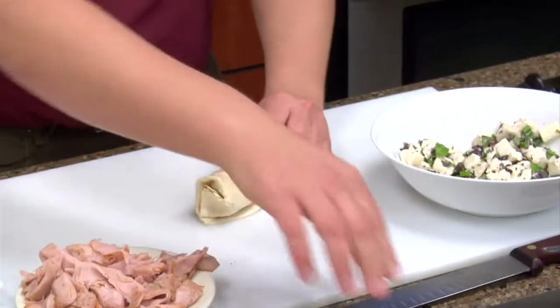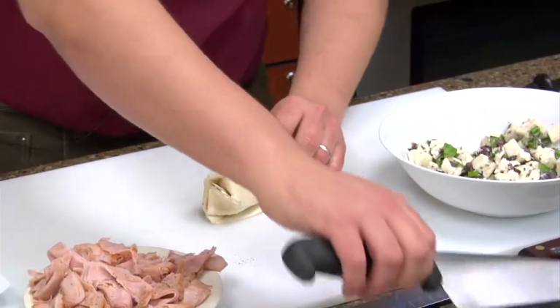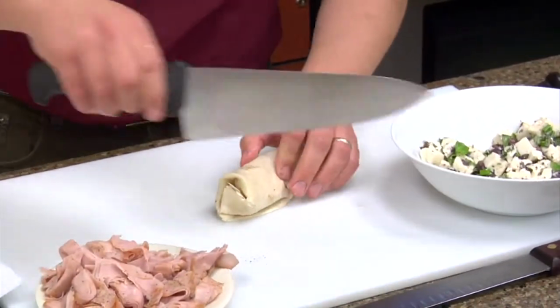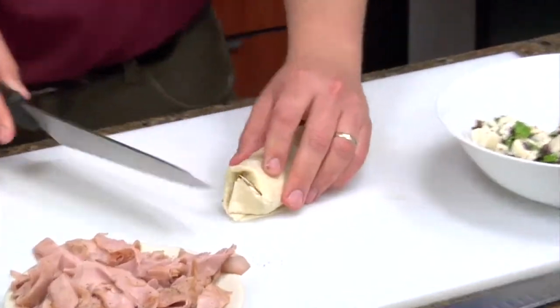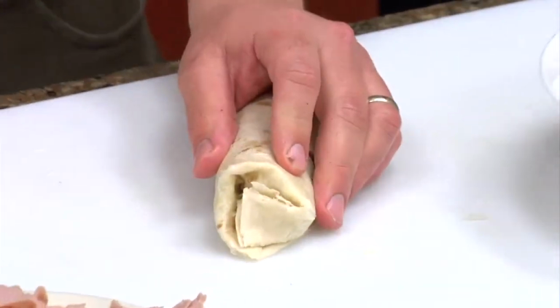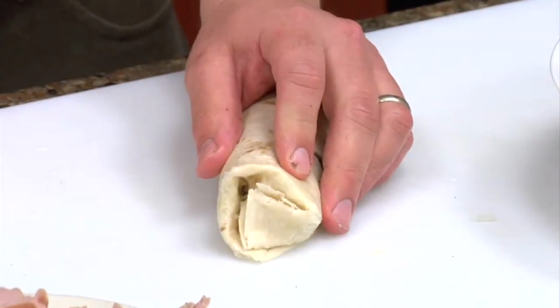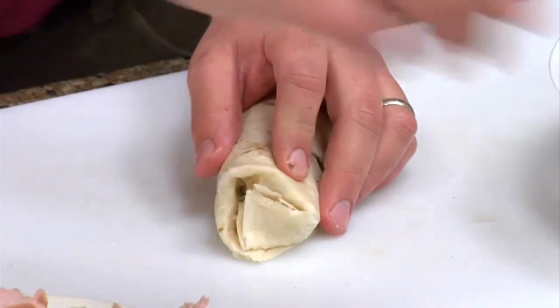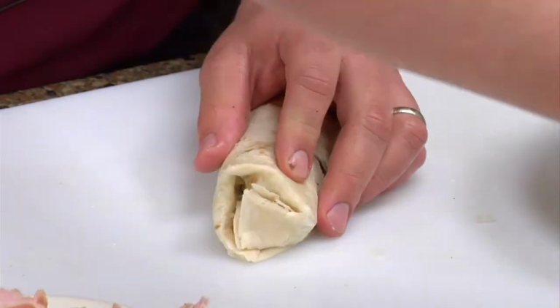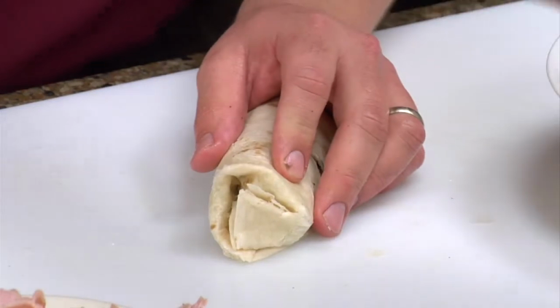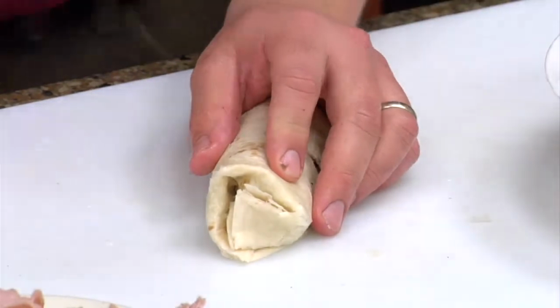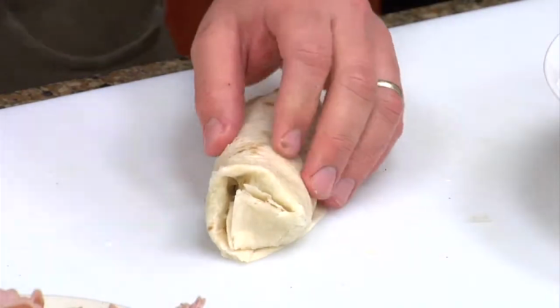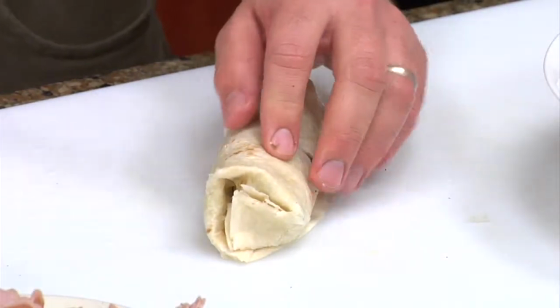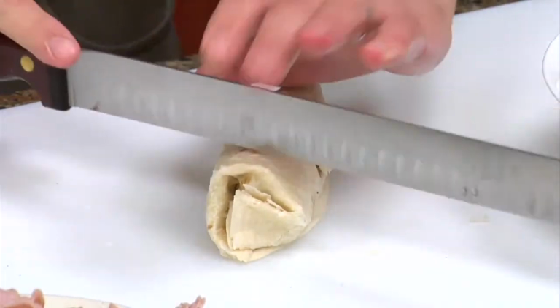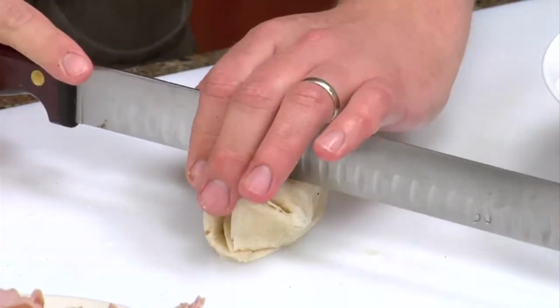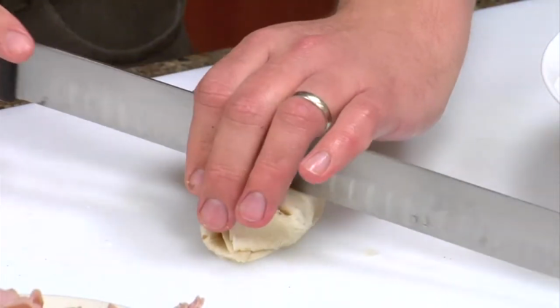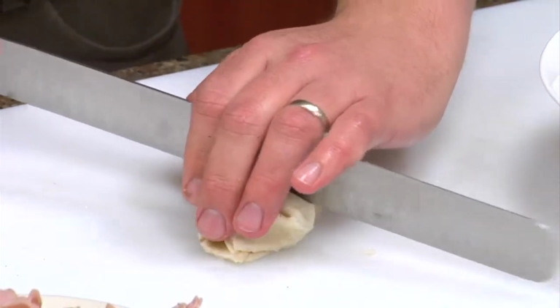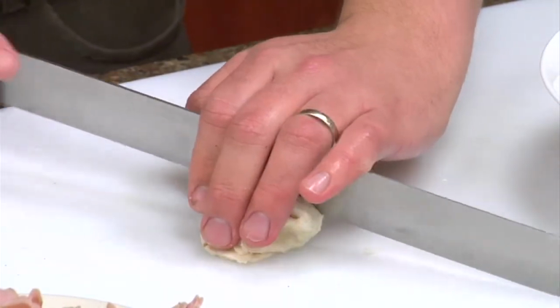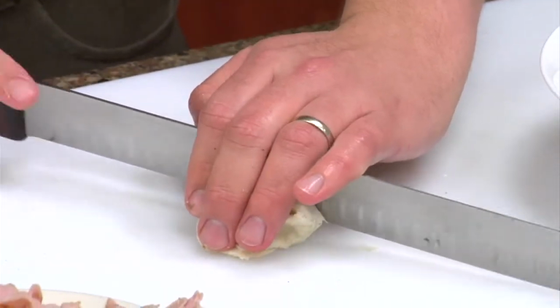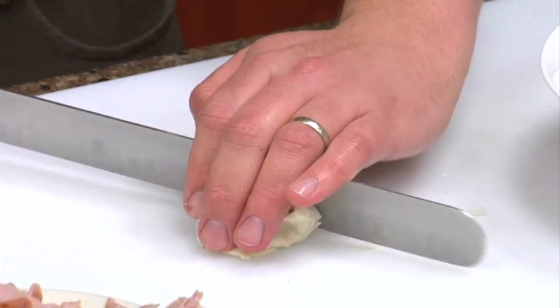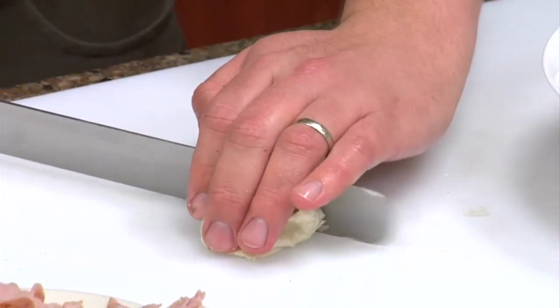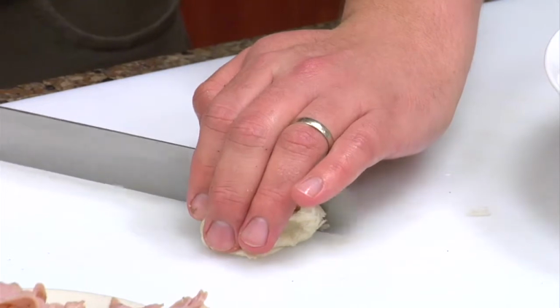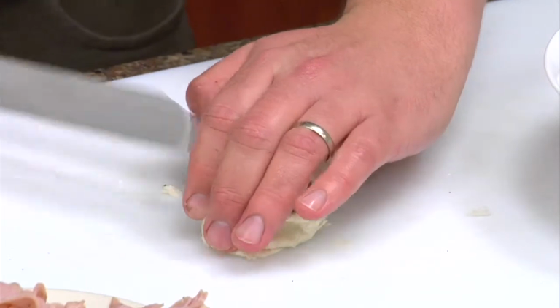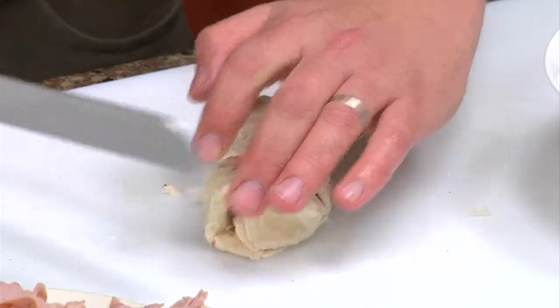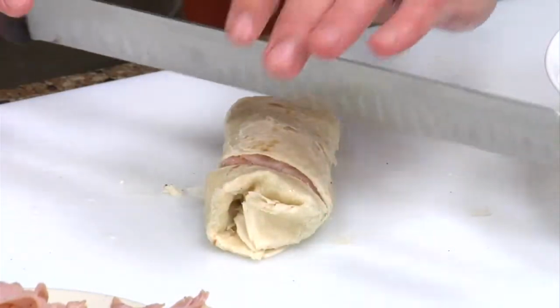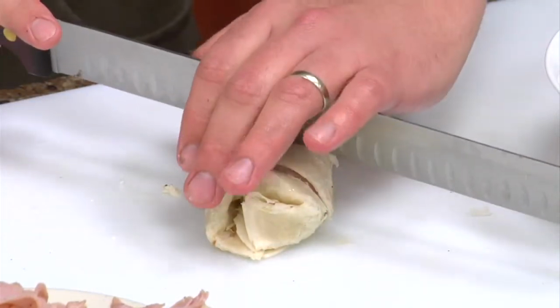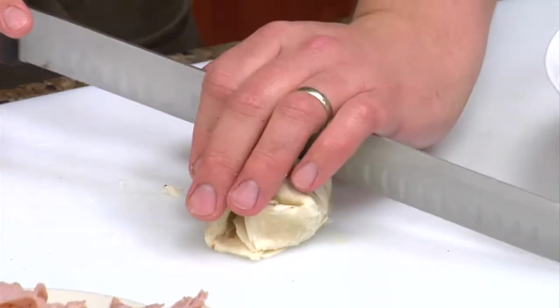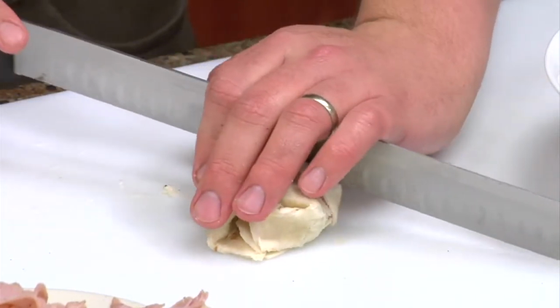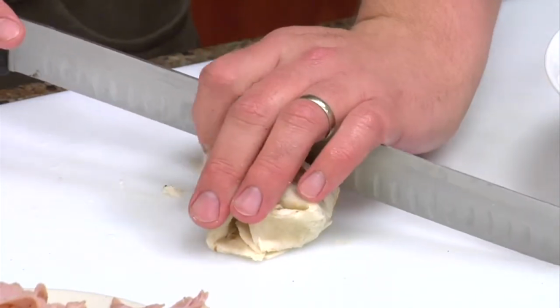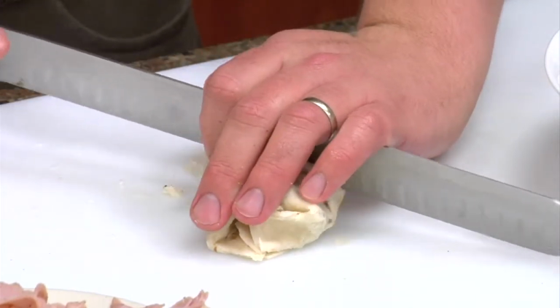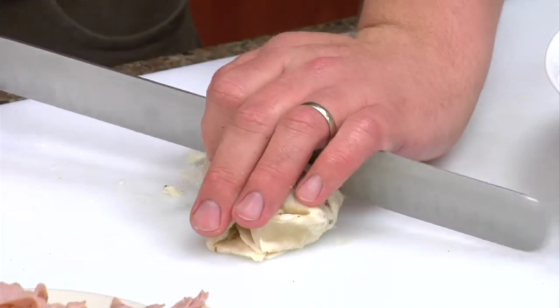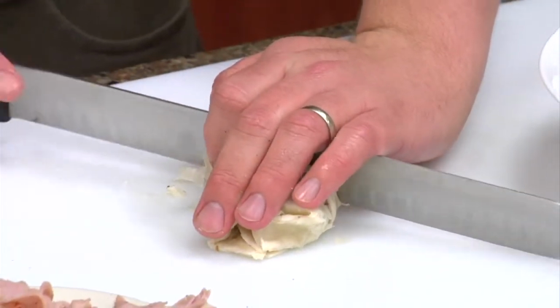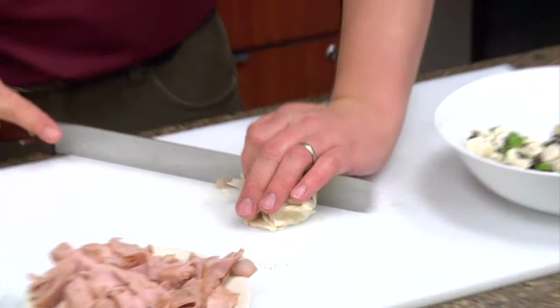Really easy recipe, really fast. Let's go ahead and slice it — now you don't have to. Tonight I'm doing it for quantity, but it'd probably make it look a little bit nicer if you sliced it.